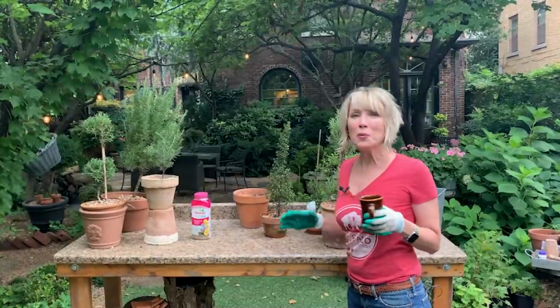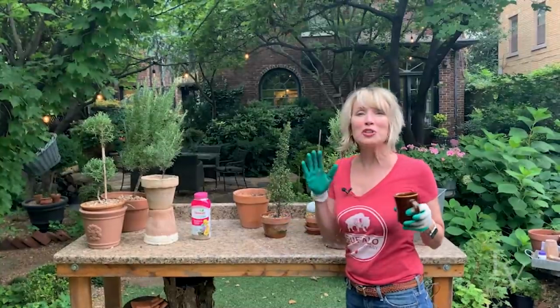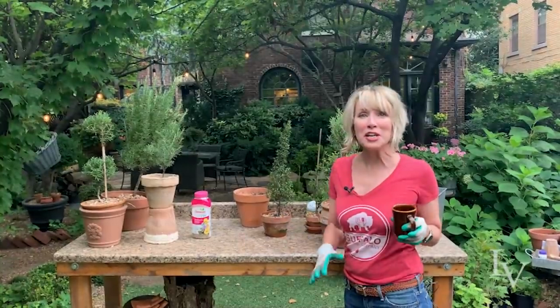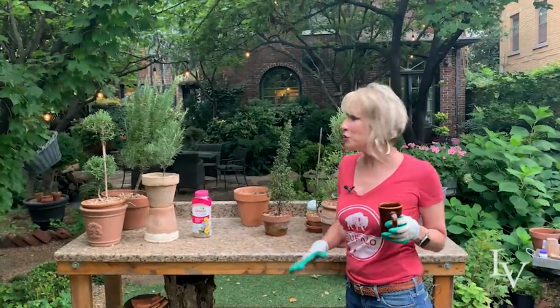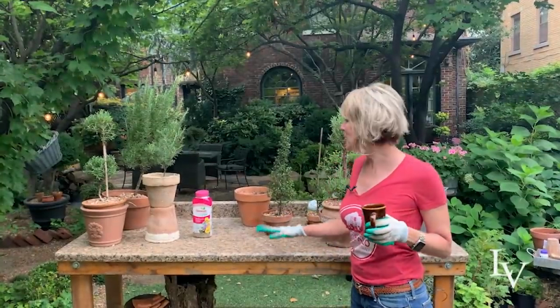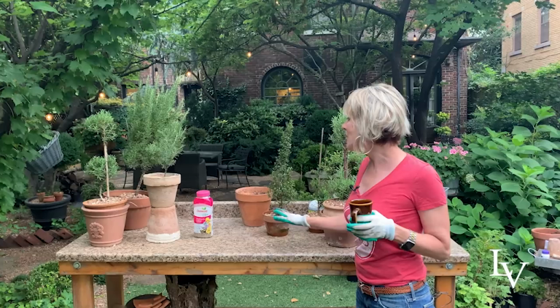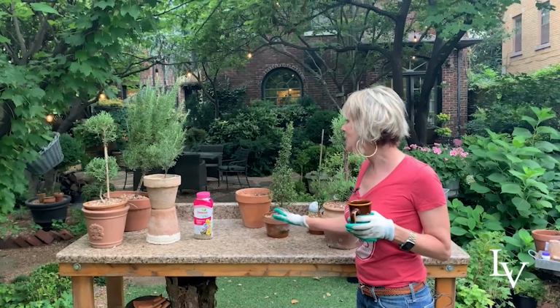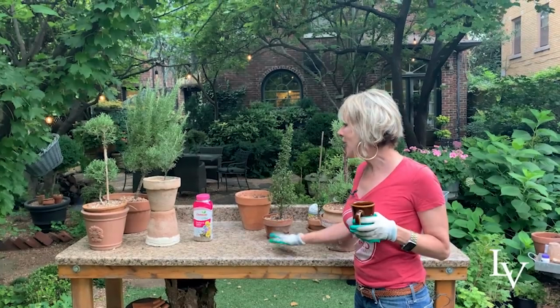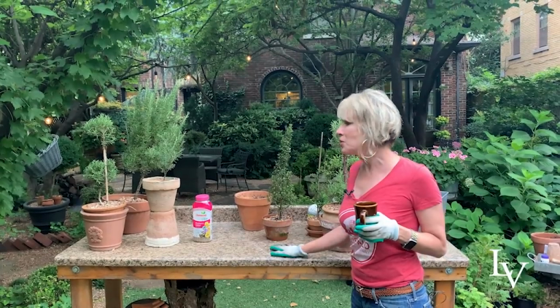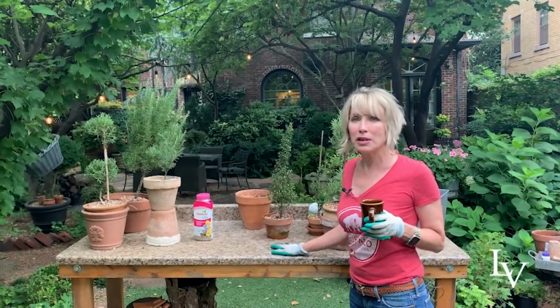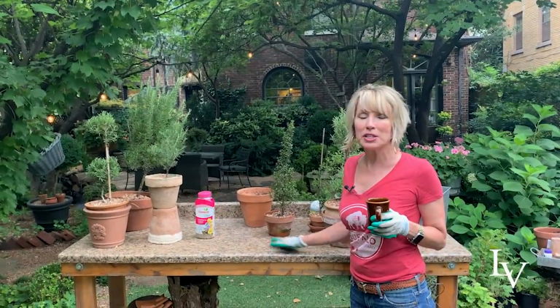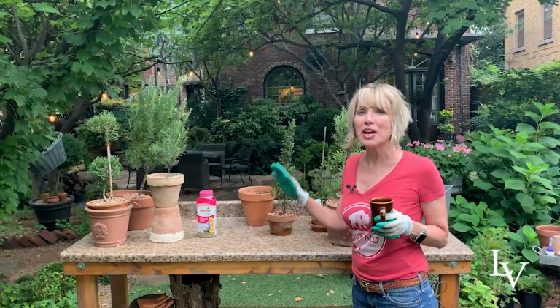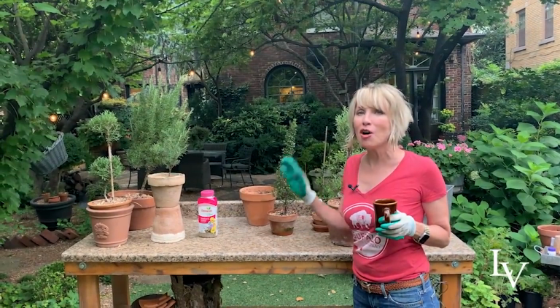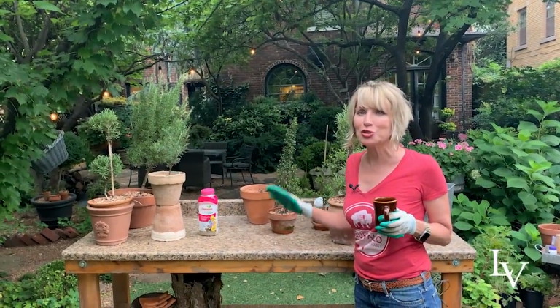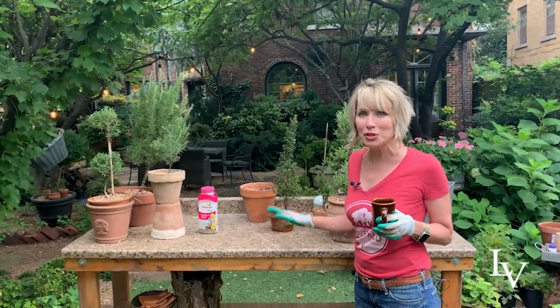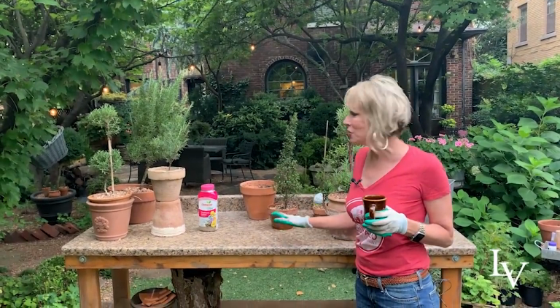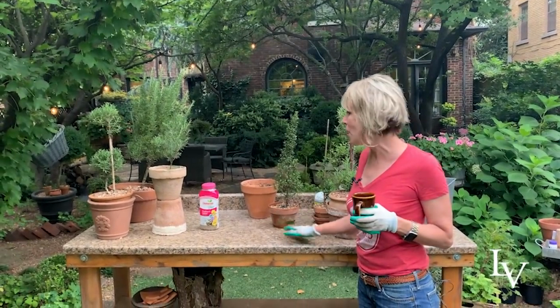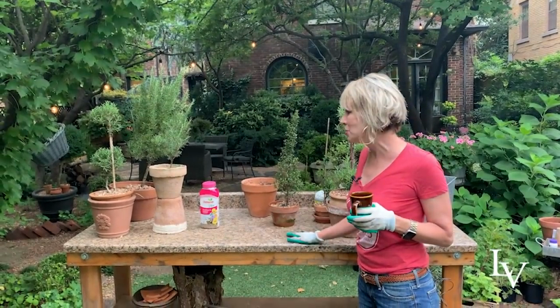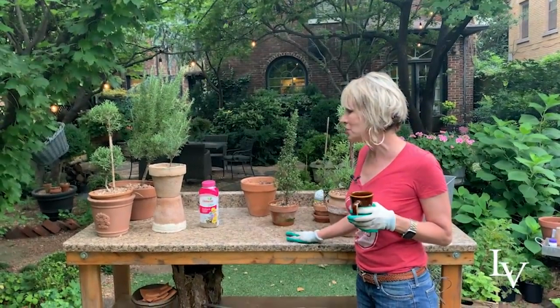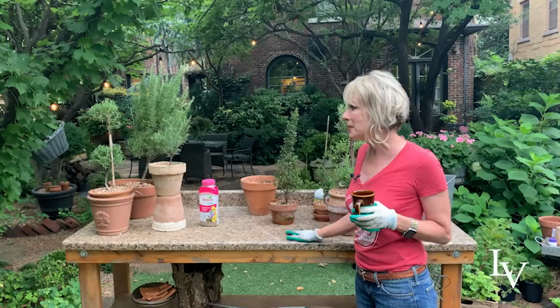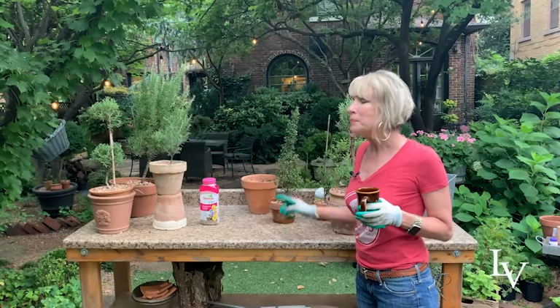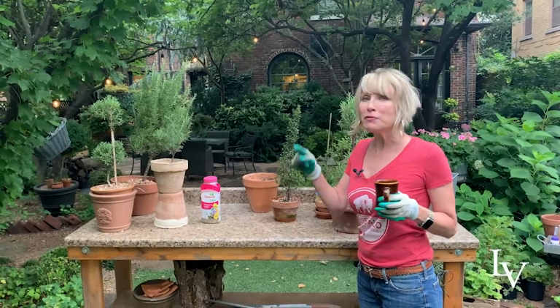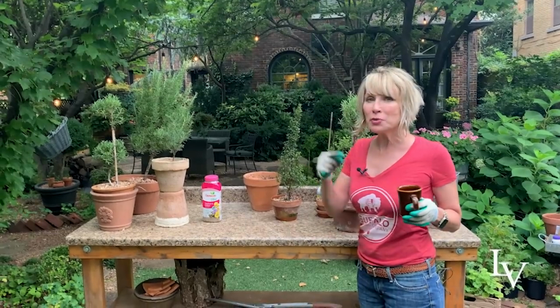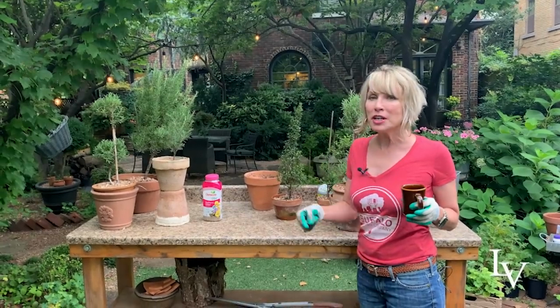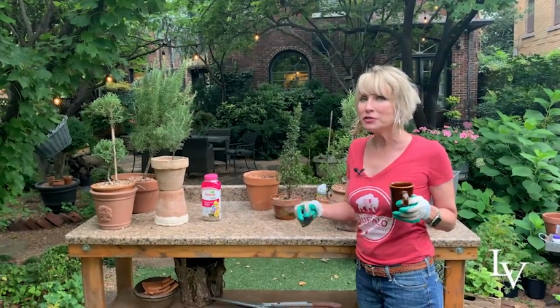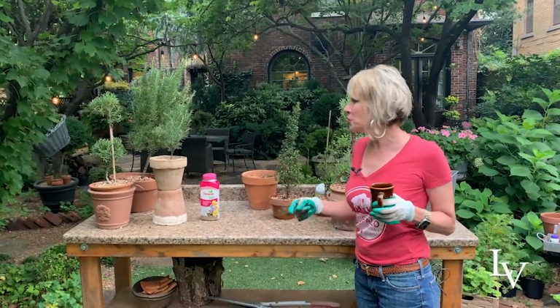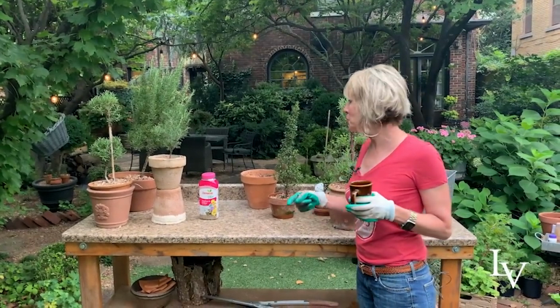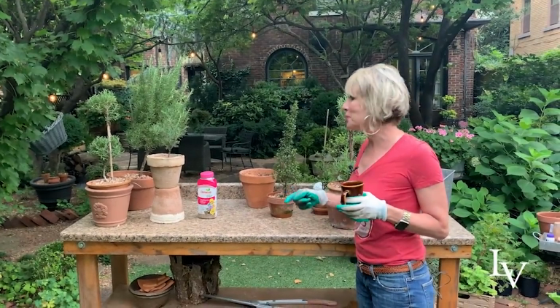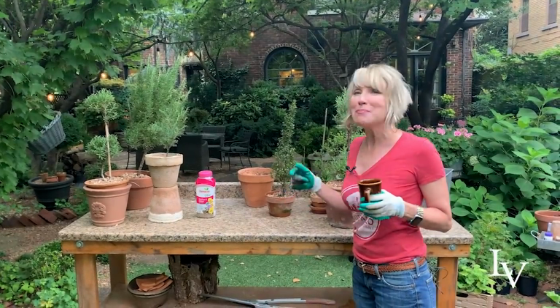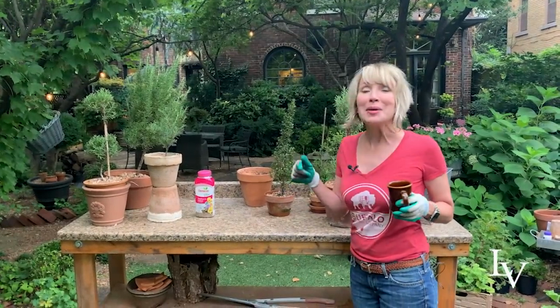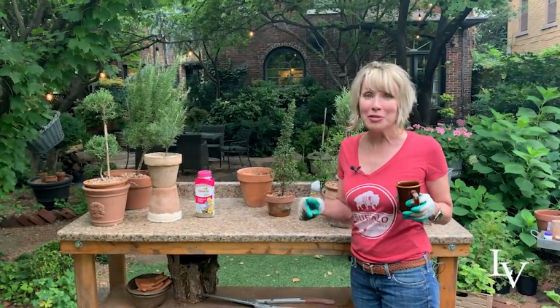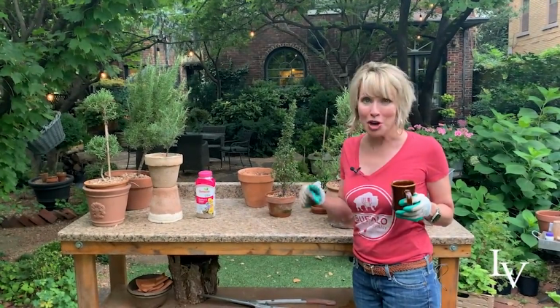Good morning everybody. I am at the potting bench. I have all sorts of potting to do today, but first I wanted to kind of share with you a little bit about my methodology.